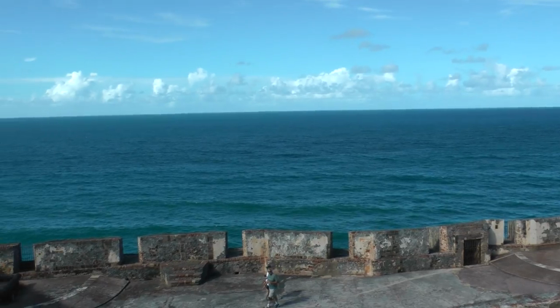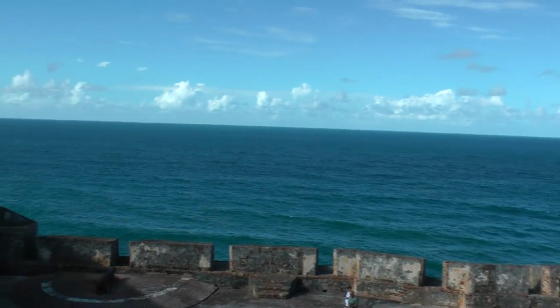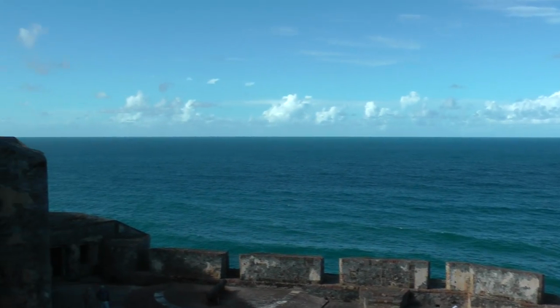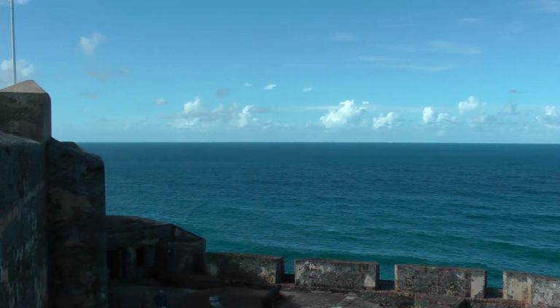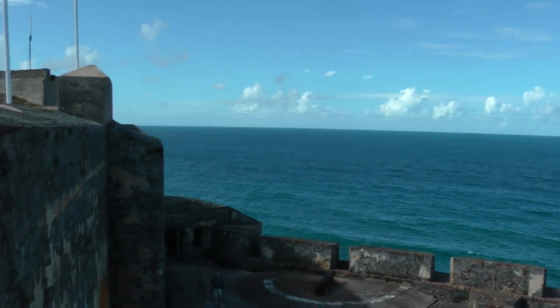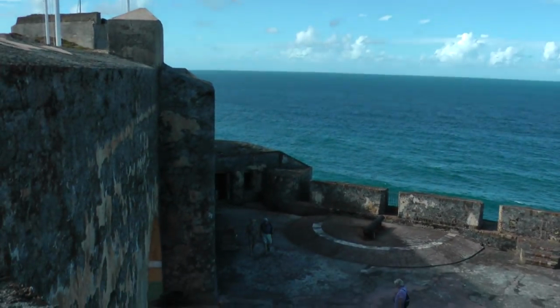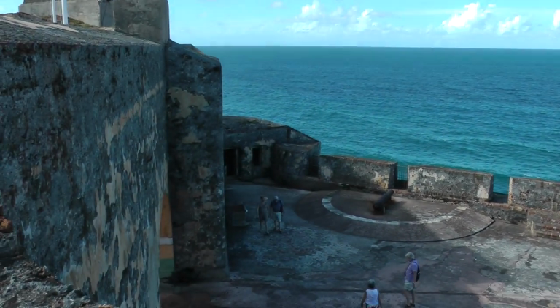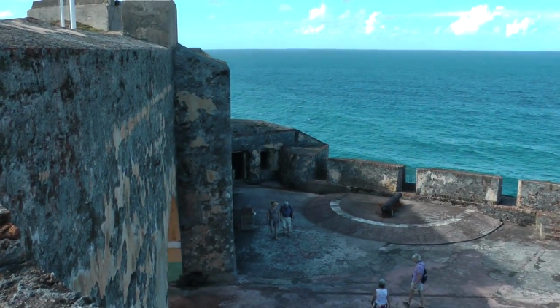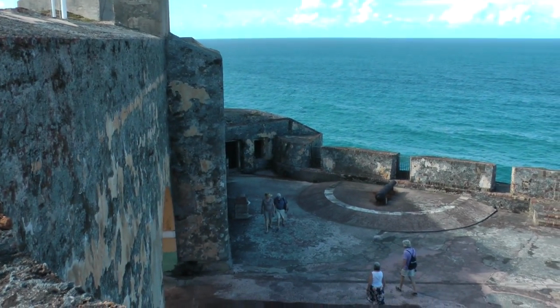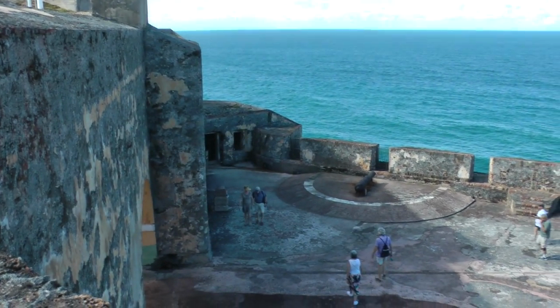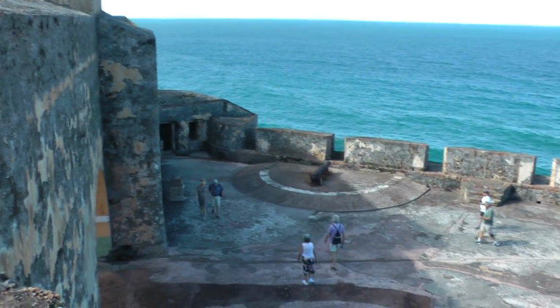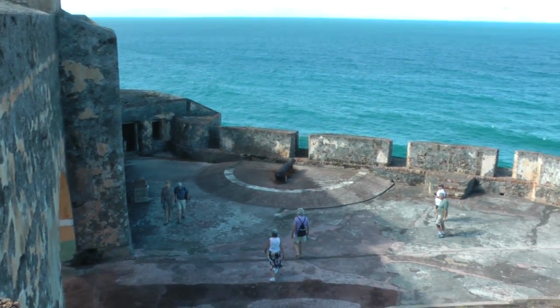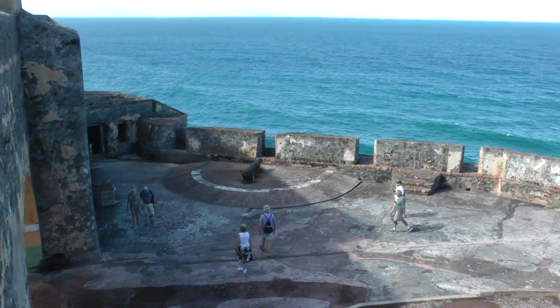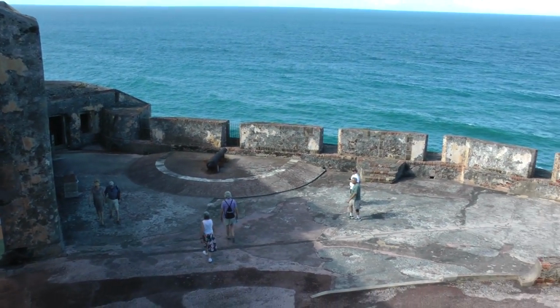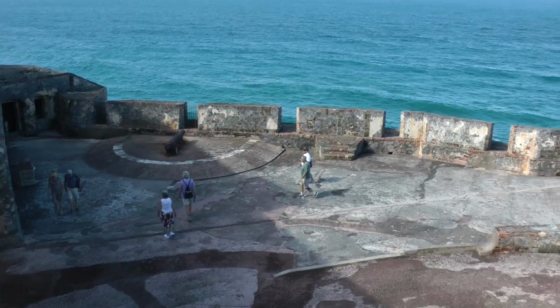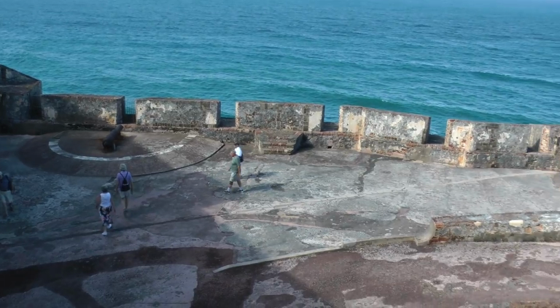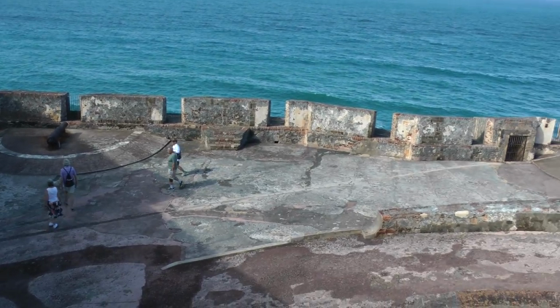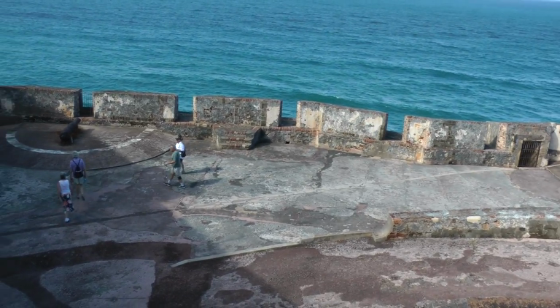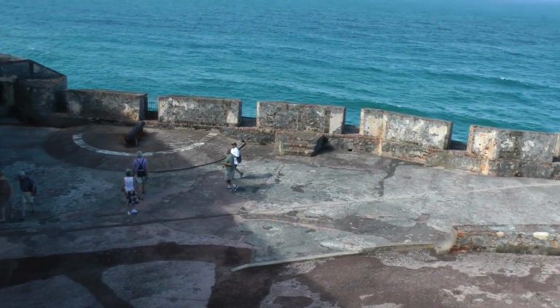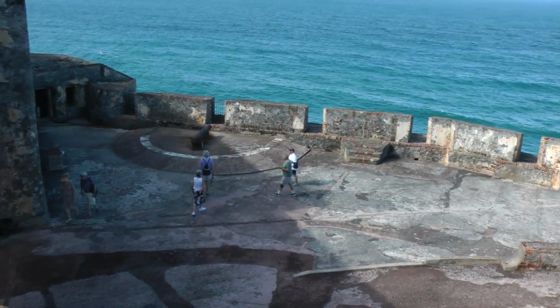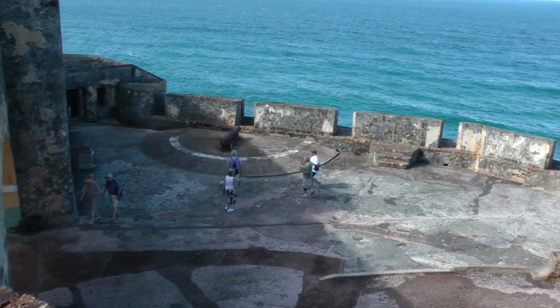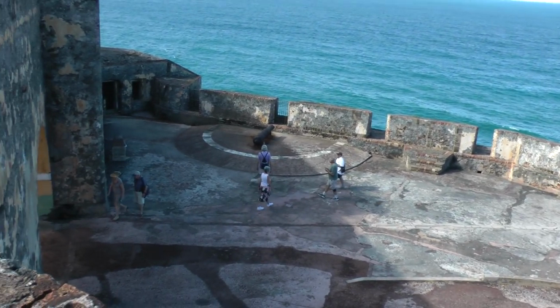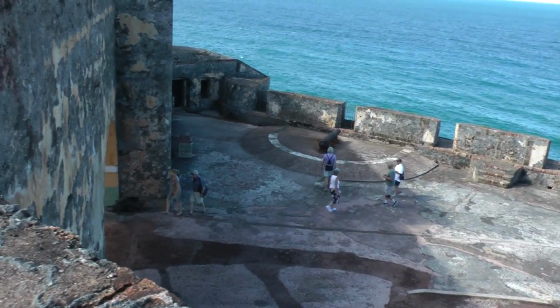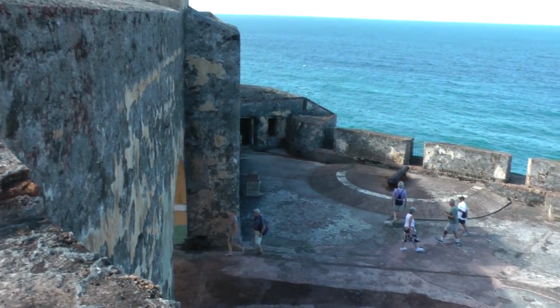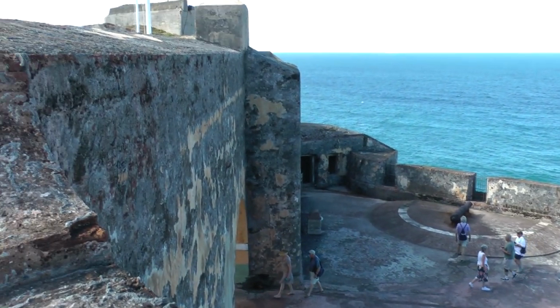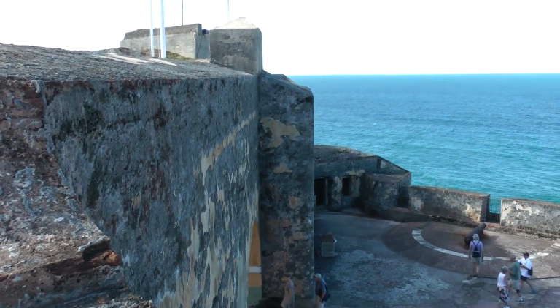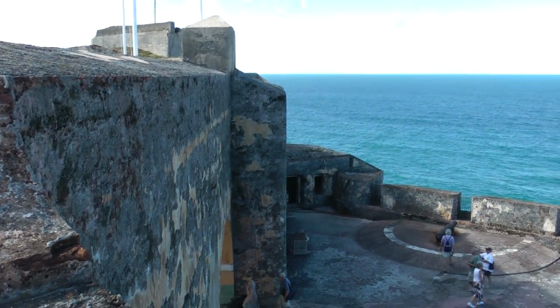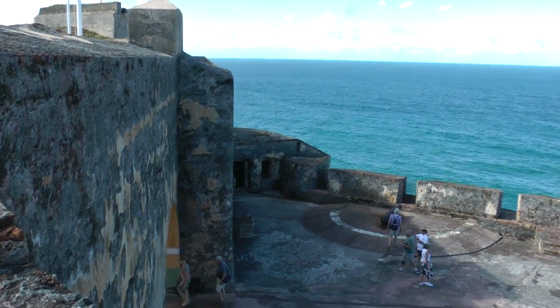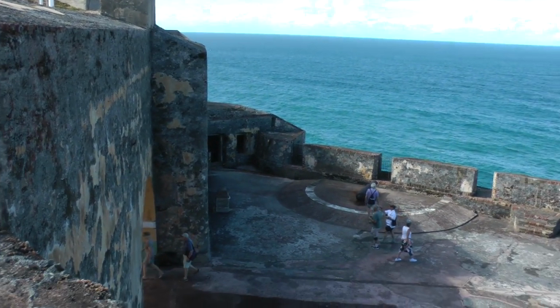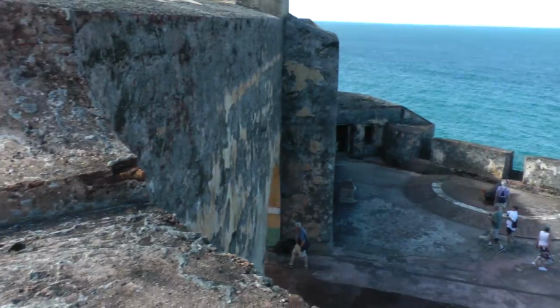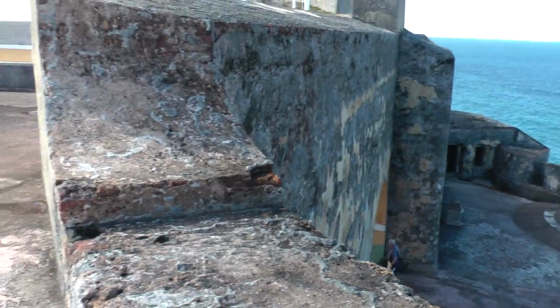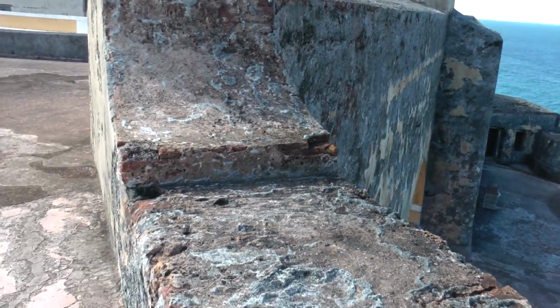And this is another view of the fort. This does look really, really old.